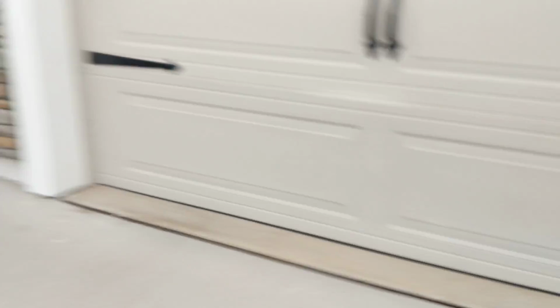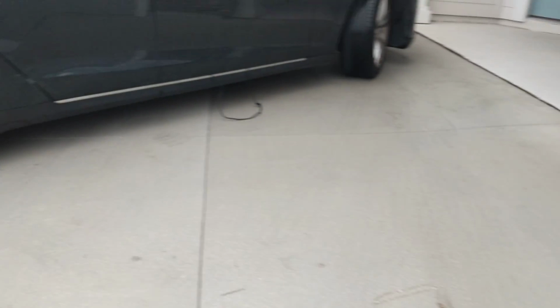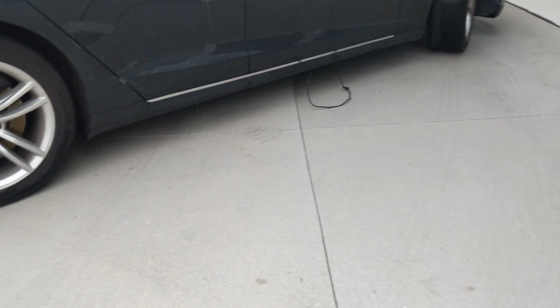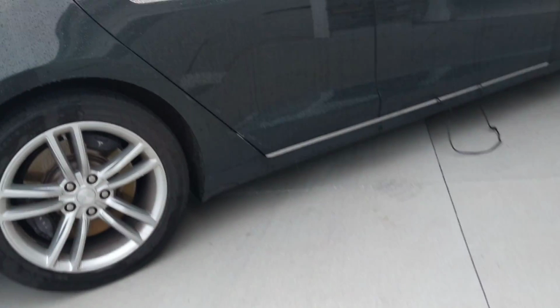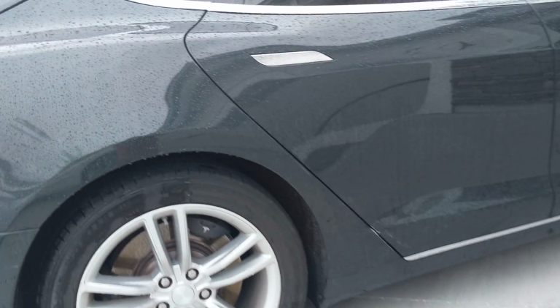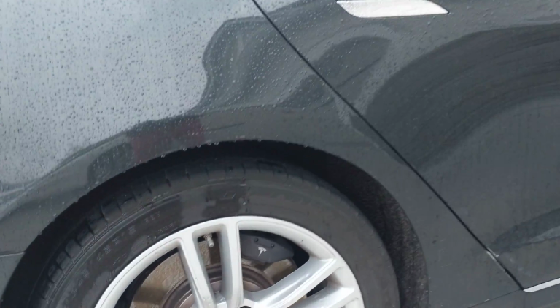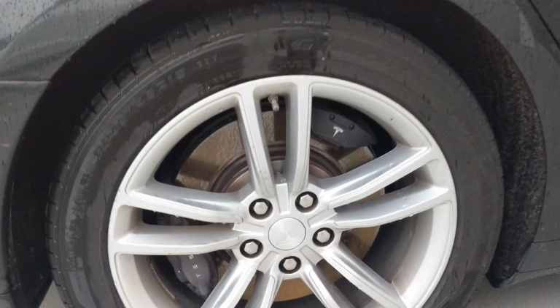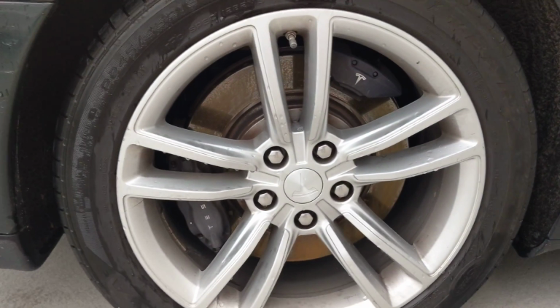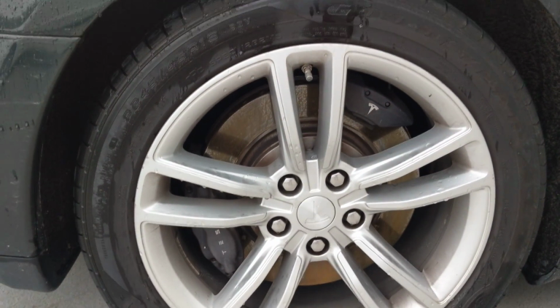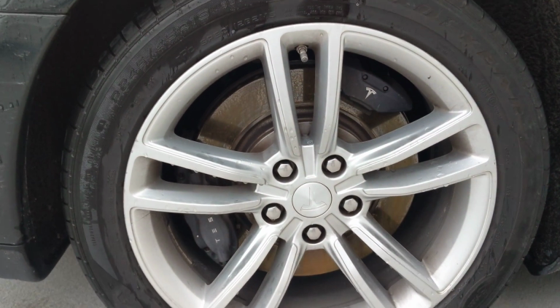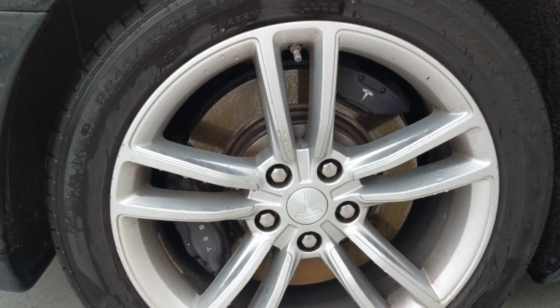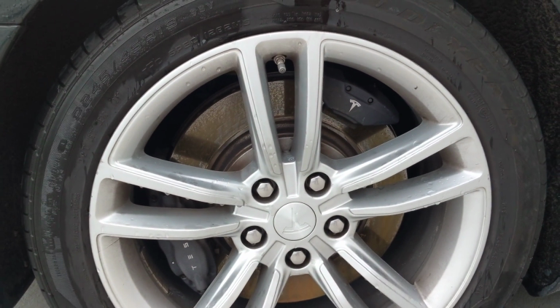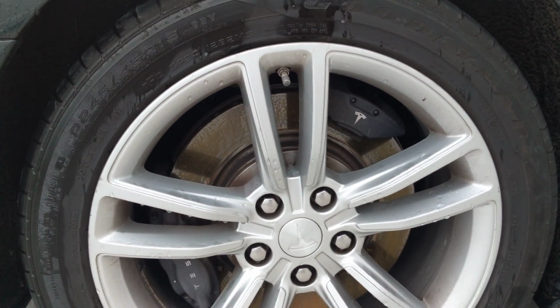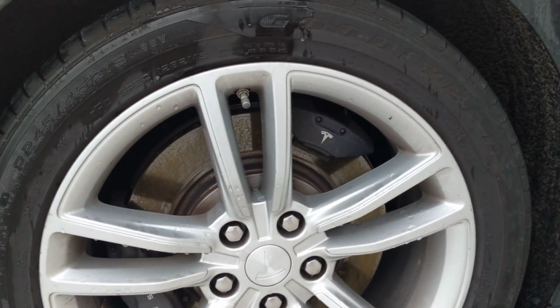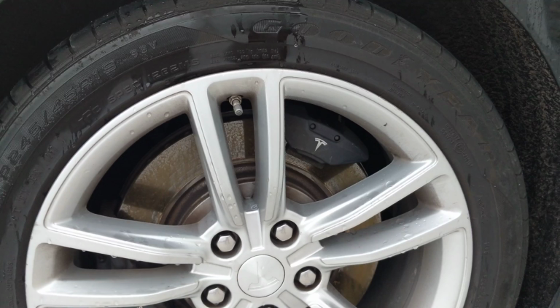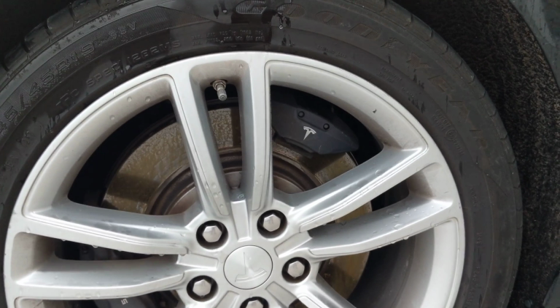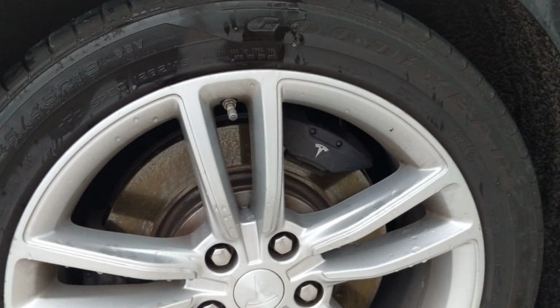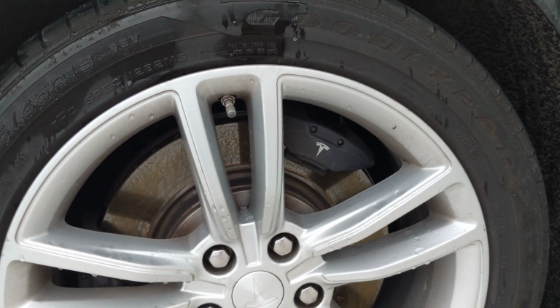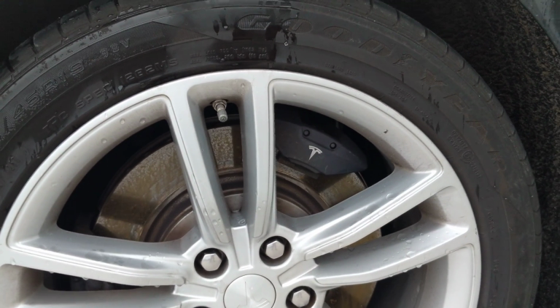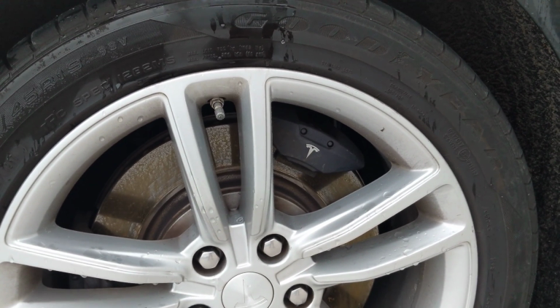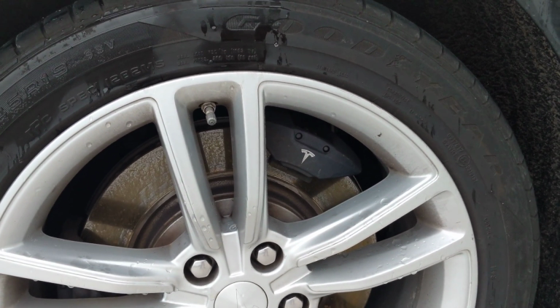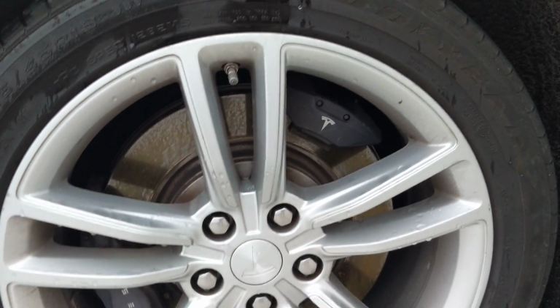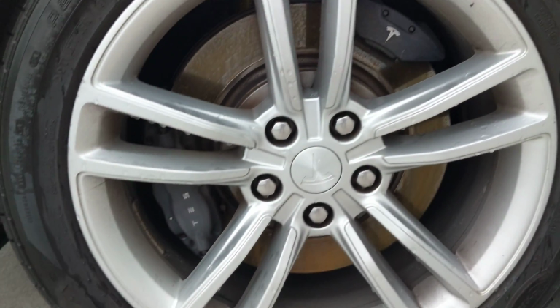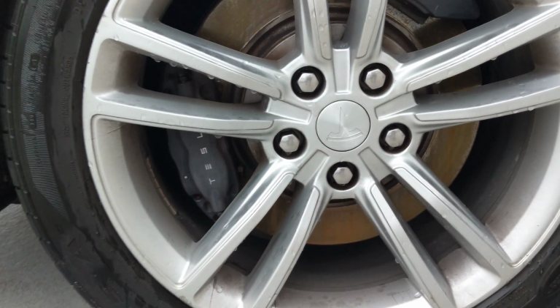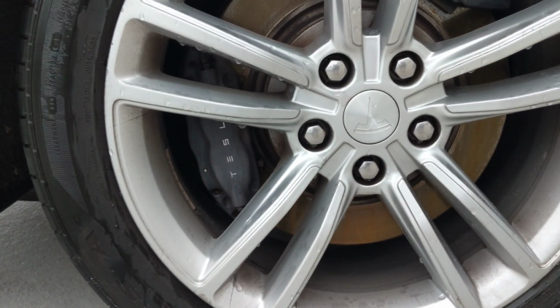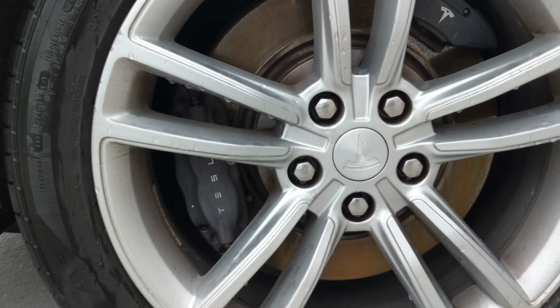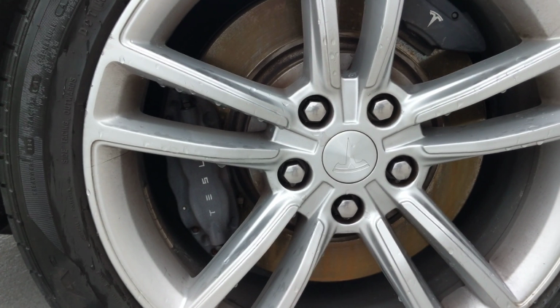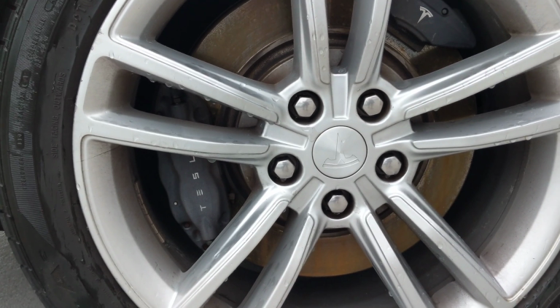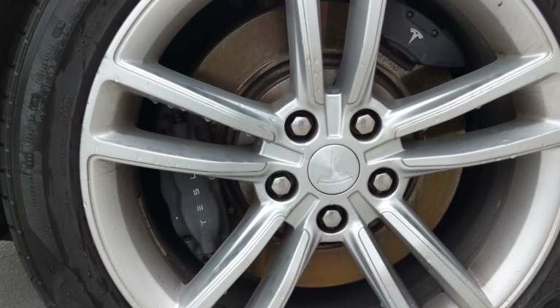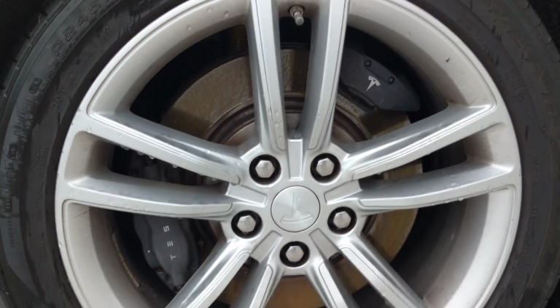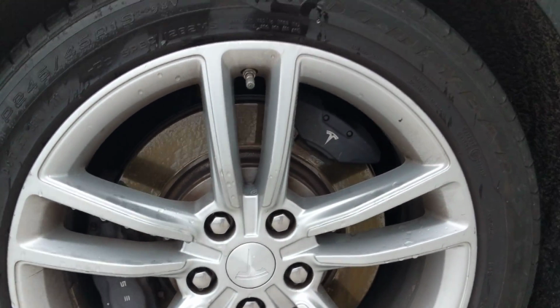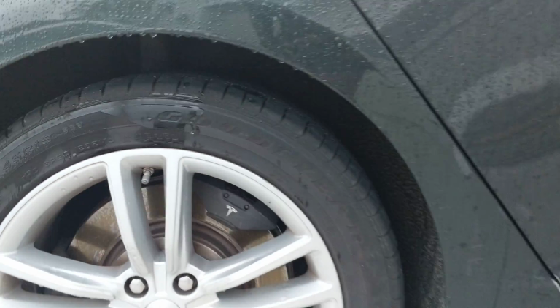If you go into the Model S here, you will see that the cruise control pads over there slow down and stuff. And then the brake pads in the bottom — you can see they have the Tesla emblem on them.